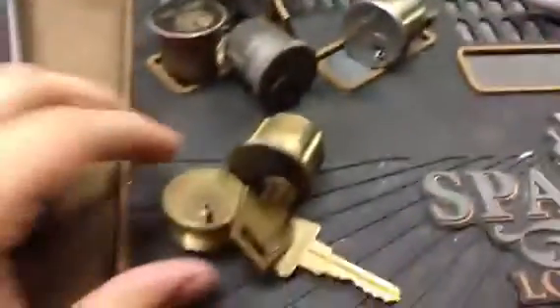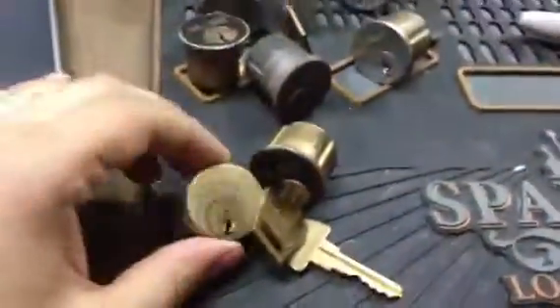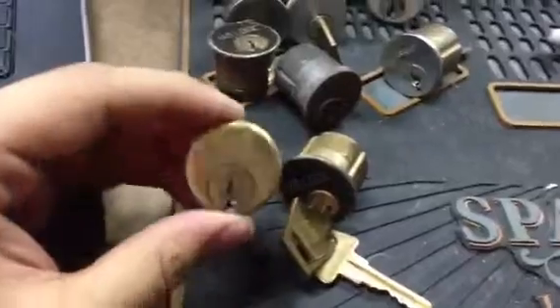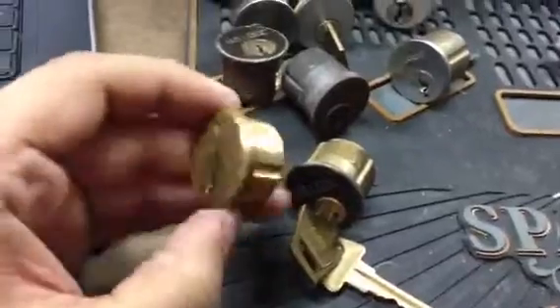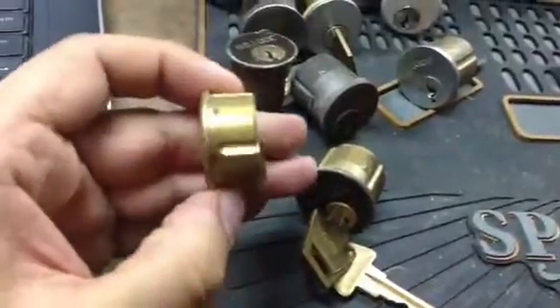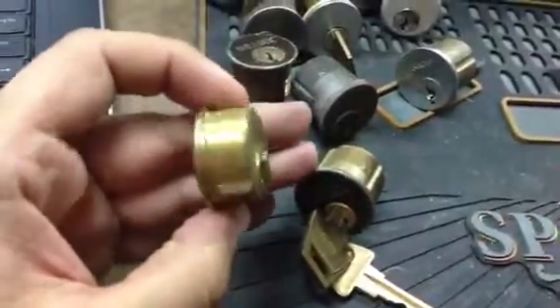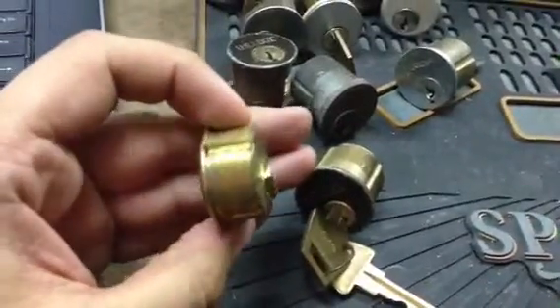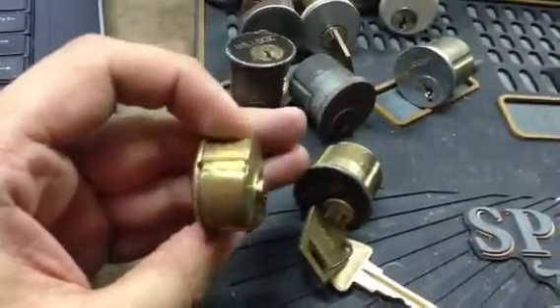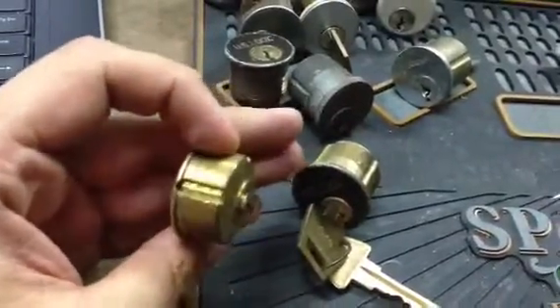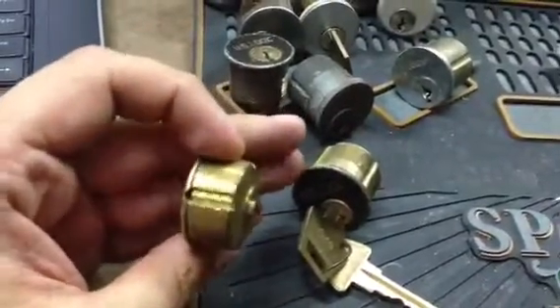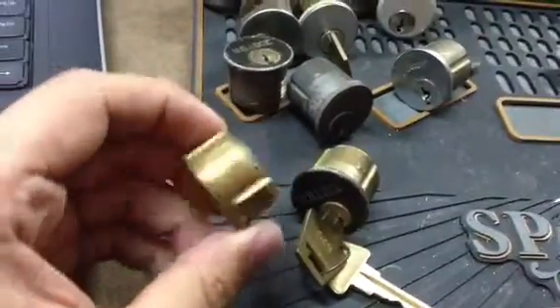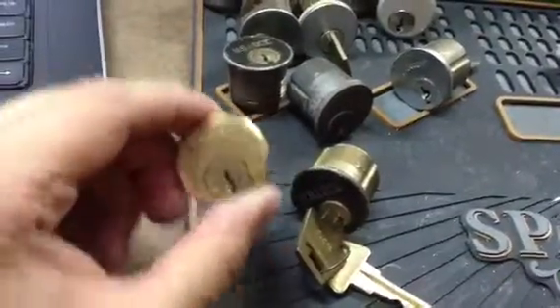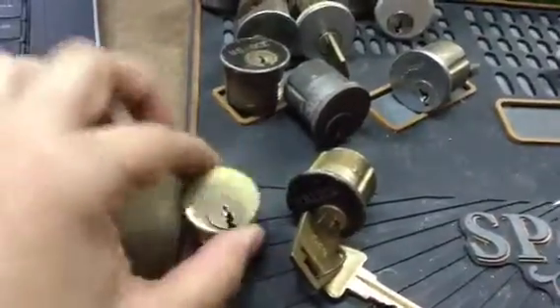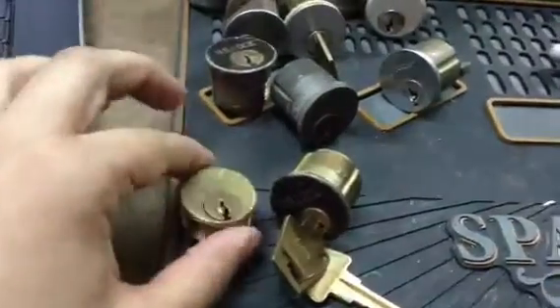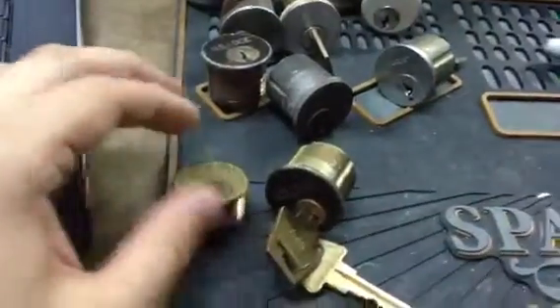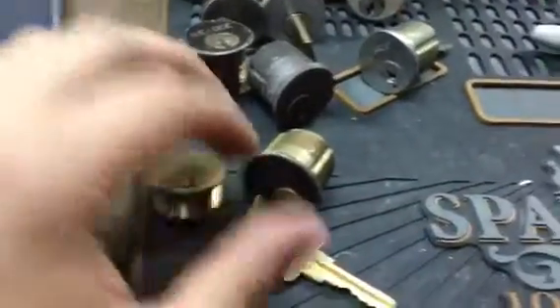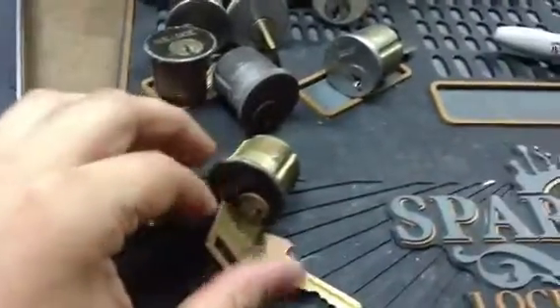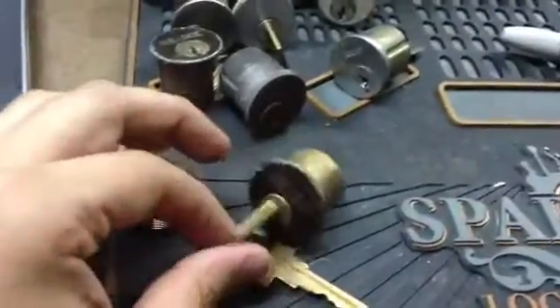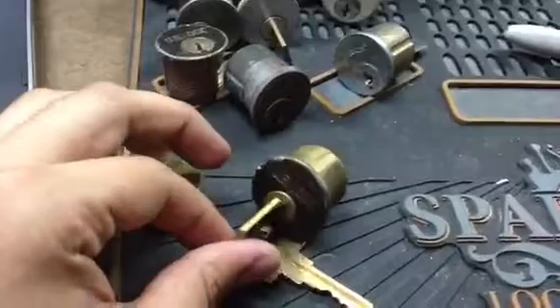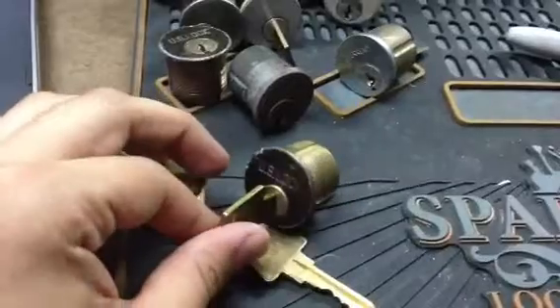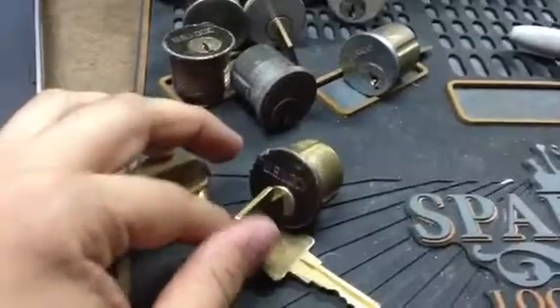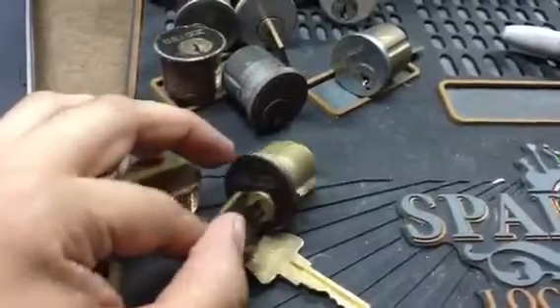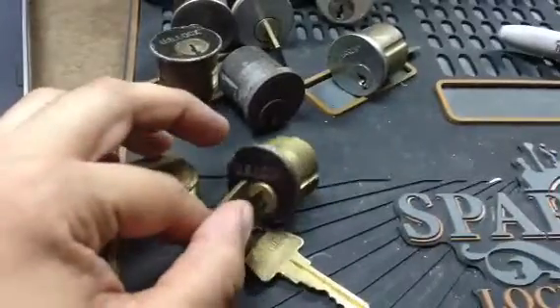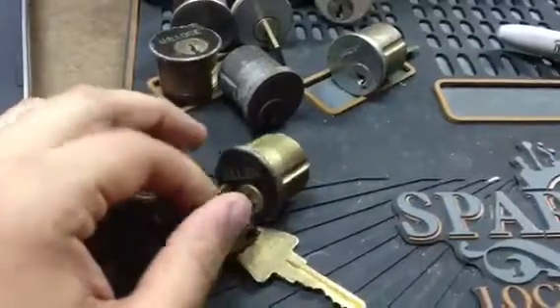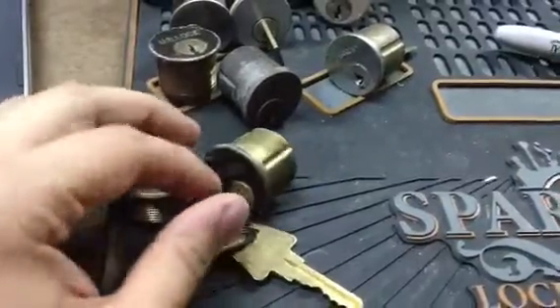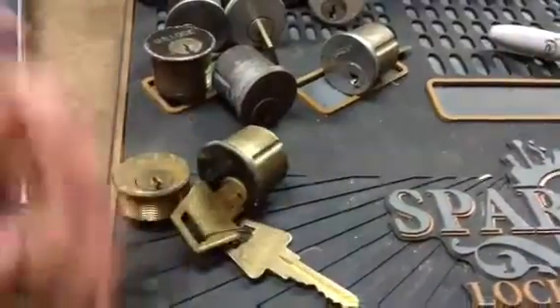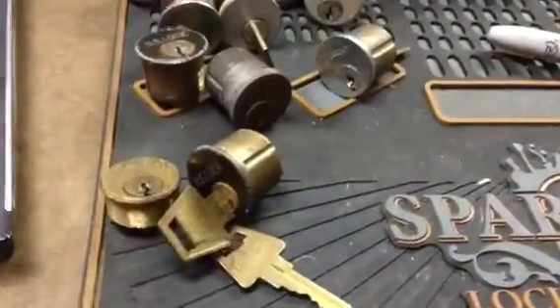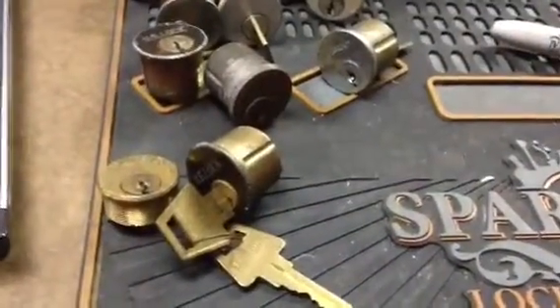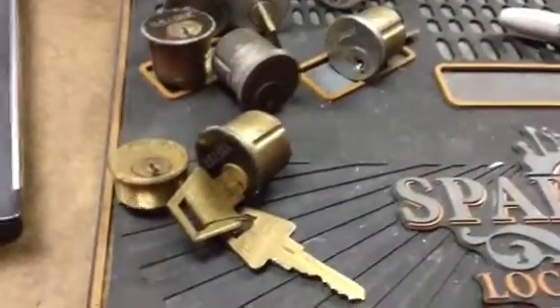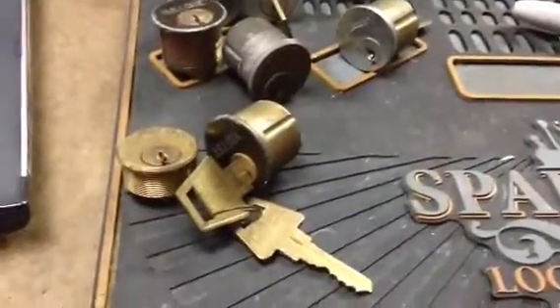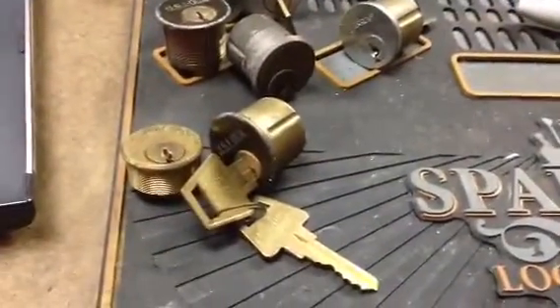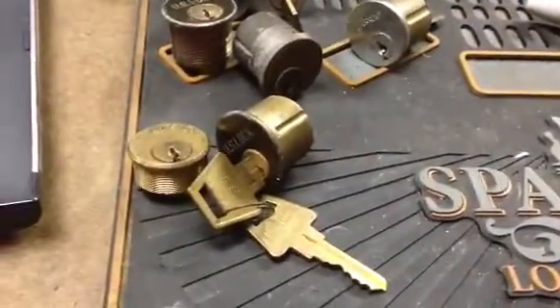This is an old Welch, probably only a 3-pin — I gotta pick that. And this is a US-lock KW-1 with their special bow.